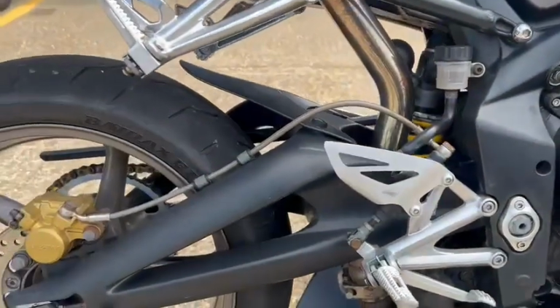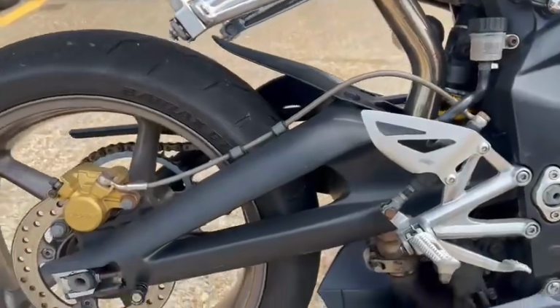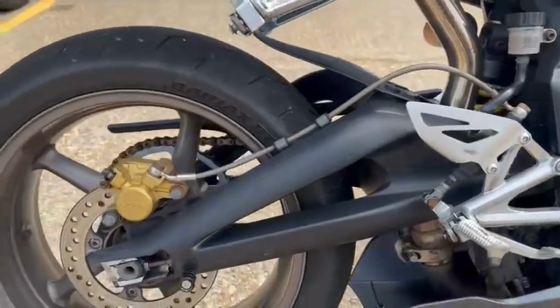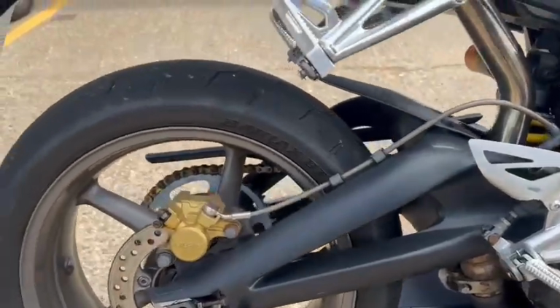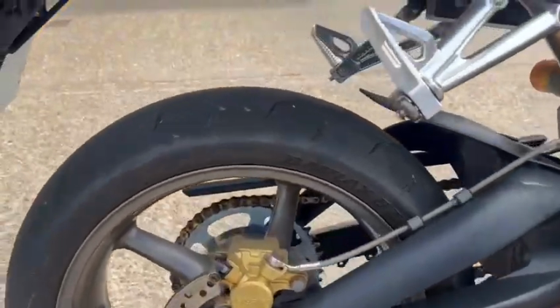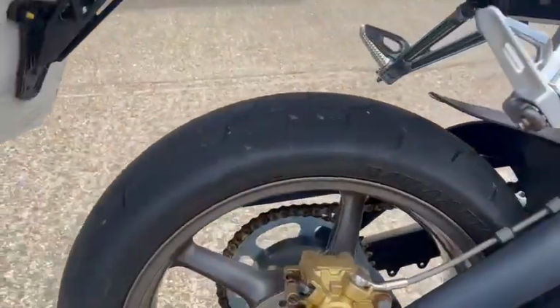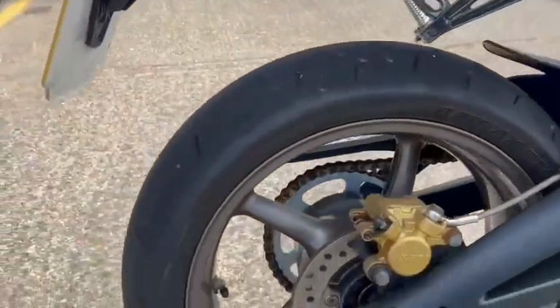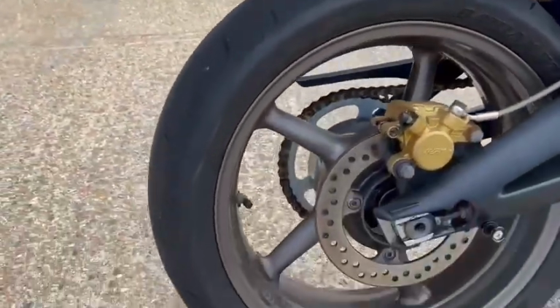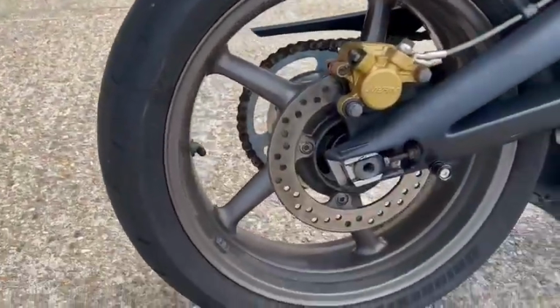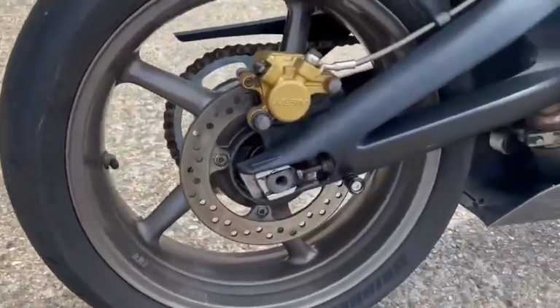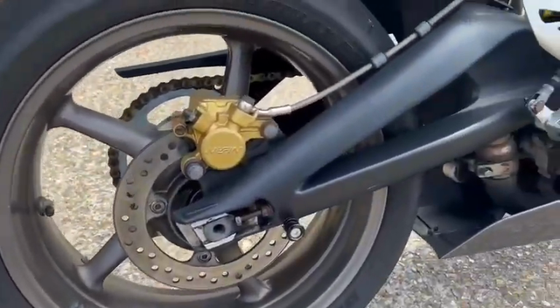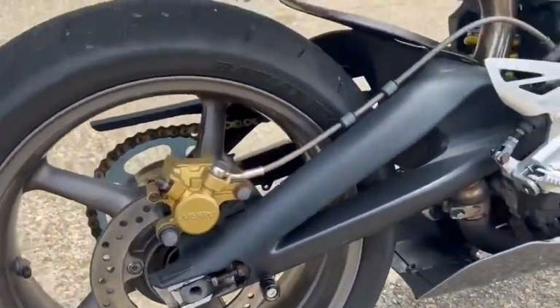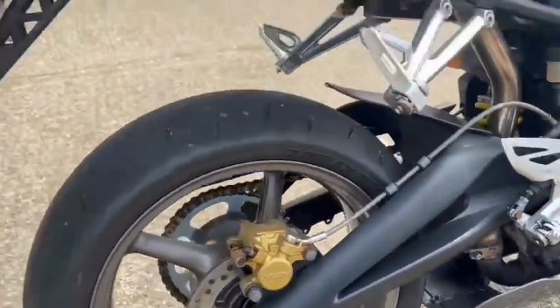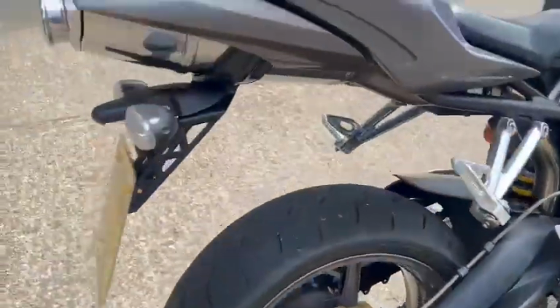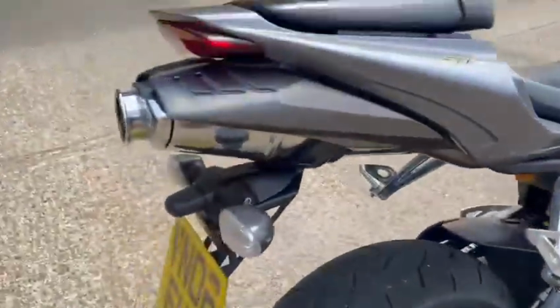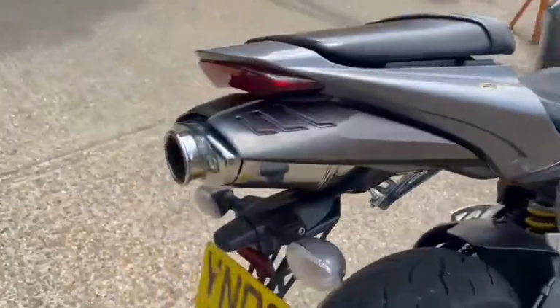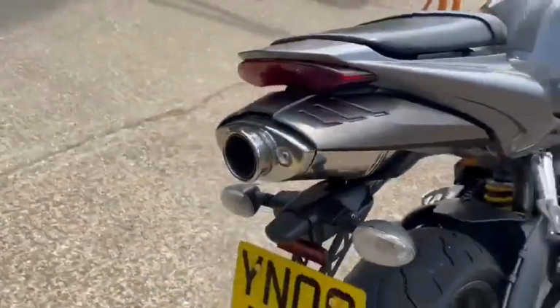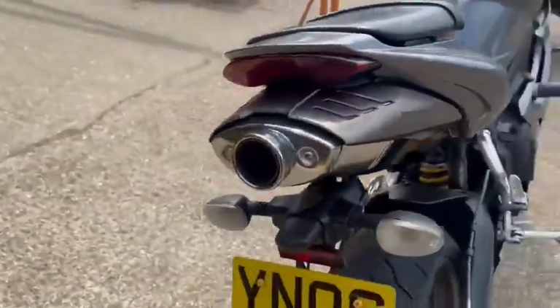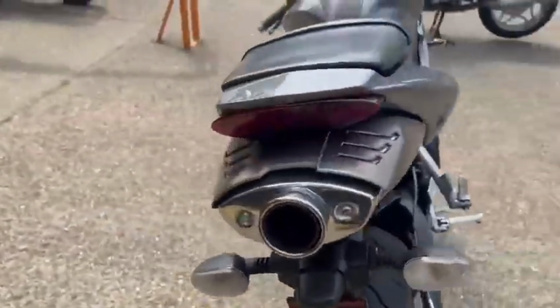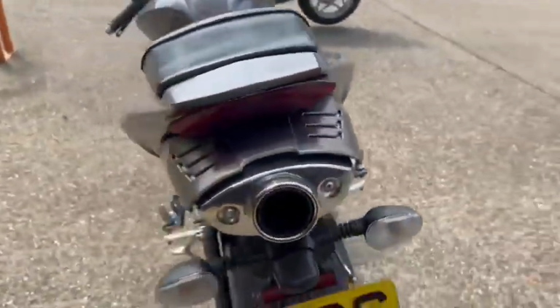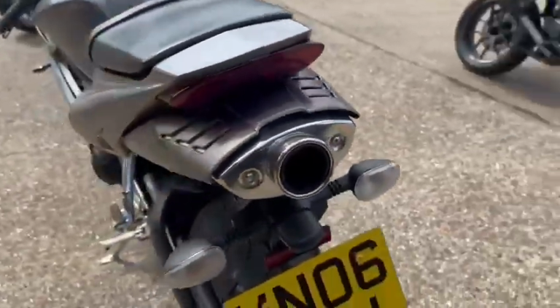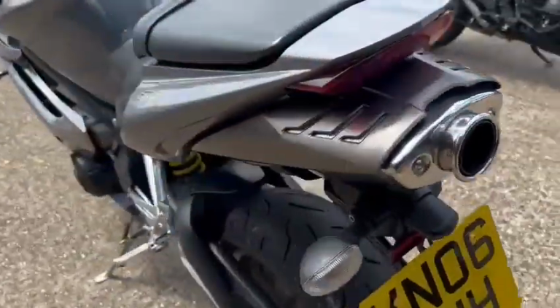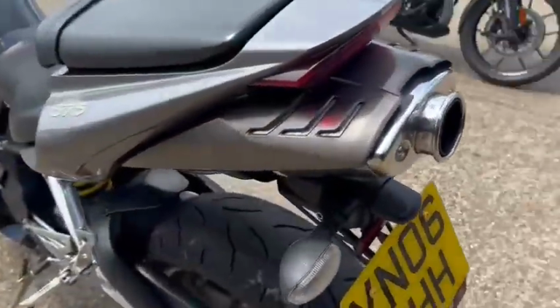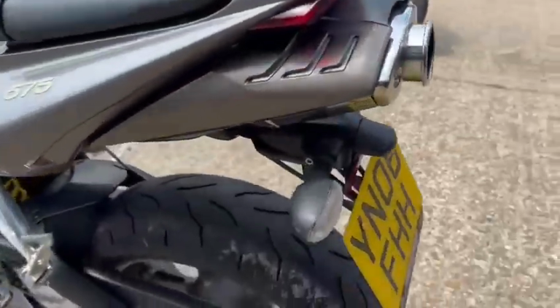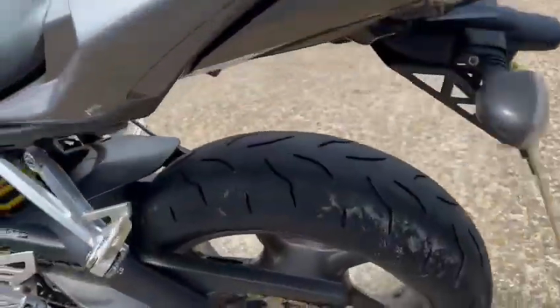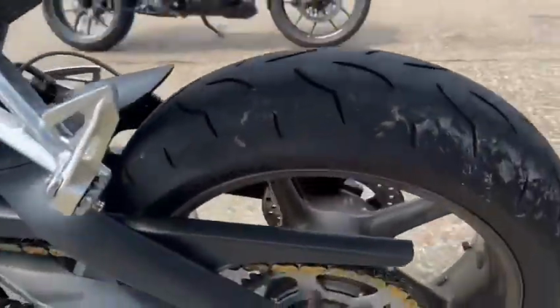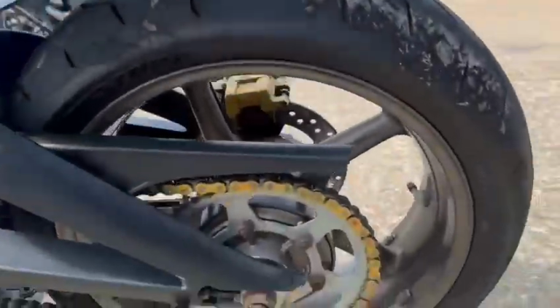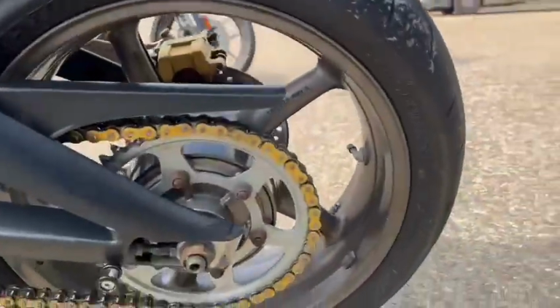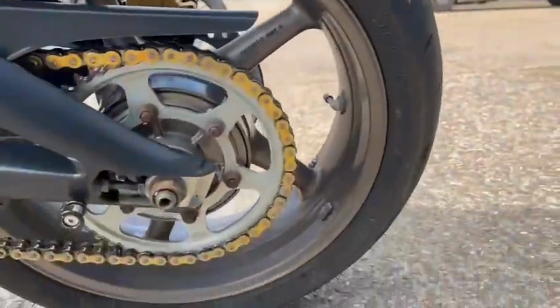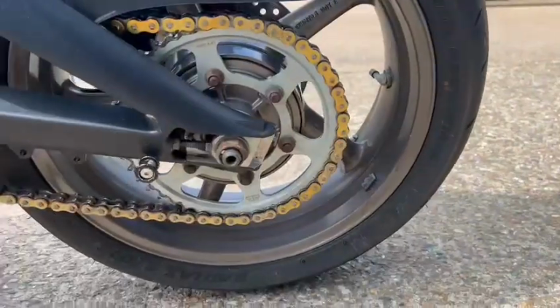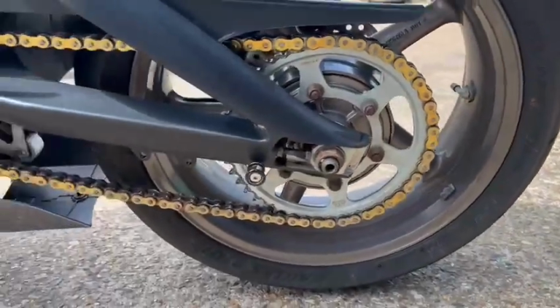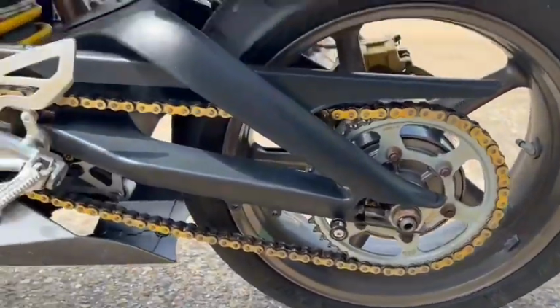This is the swingarm, it's in nice condition. The original exhaust. The chain is good, it's all in nice condition.